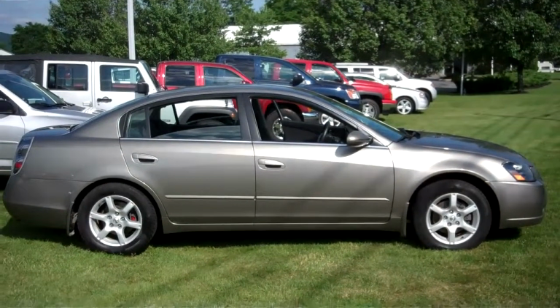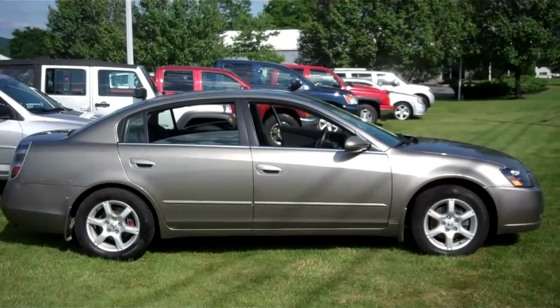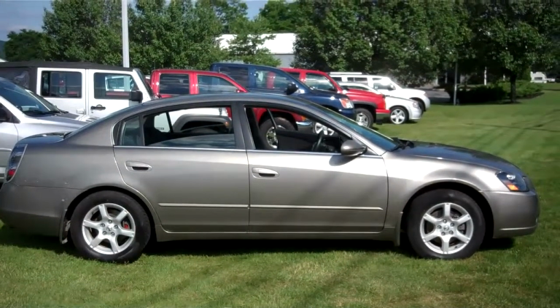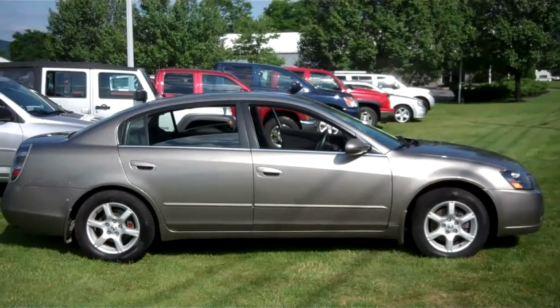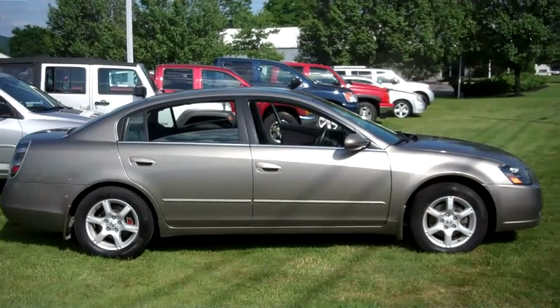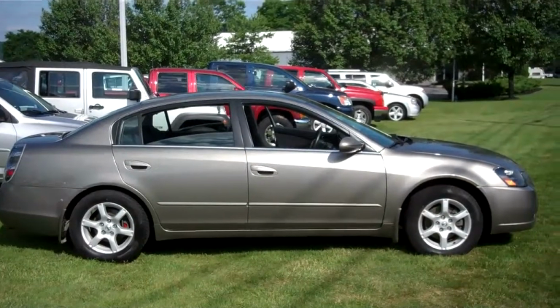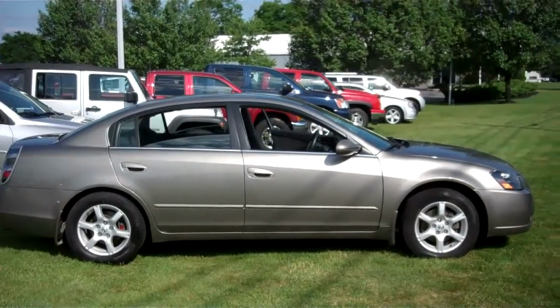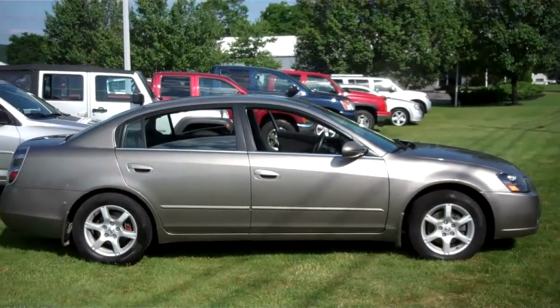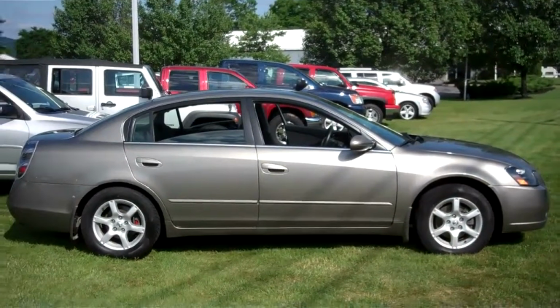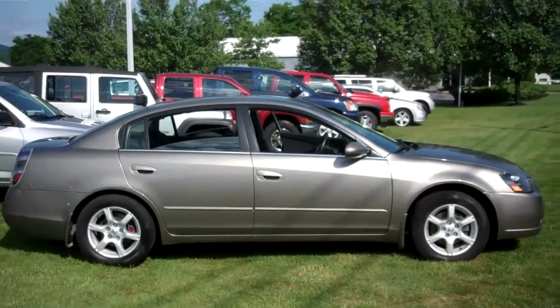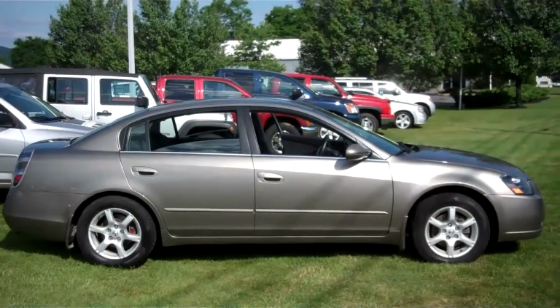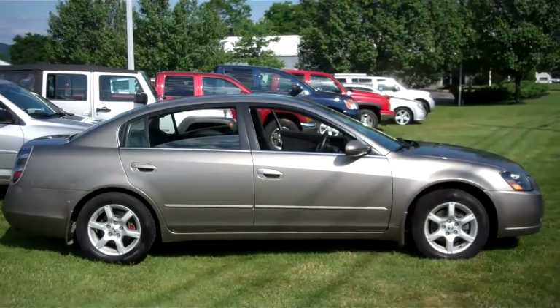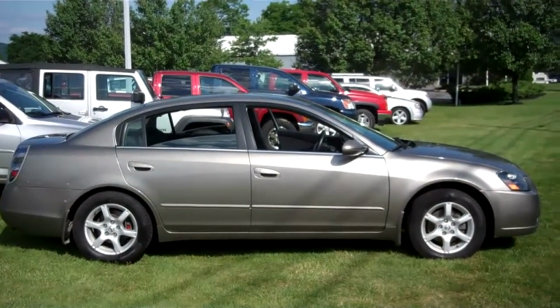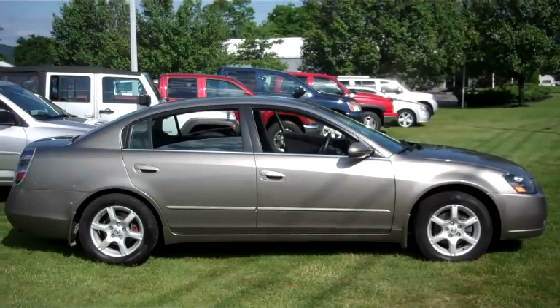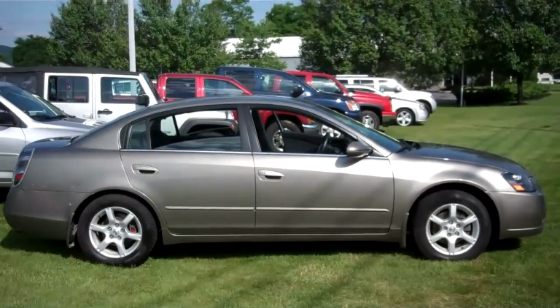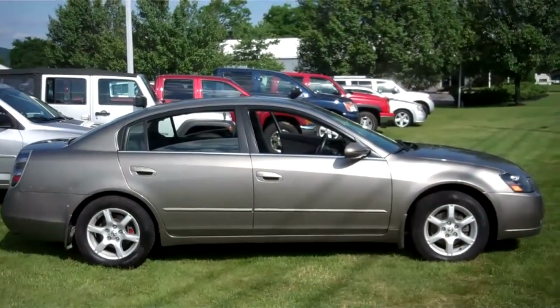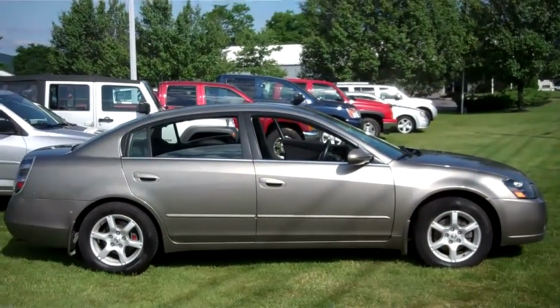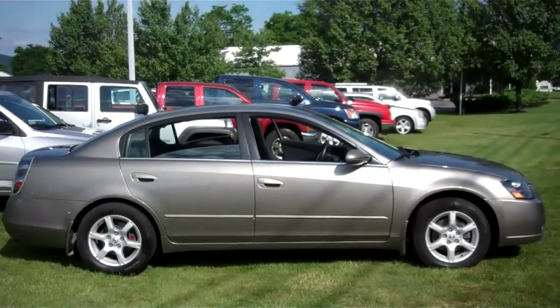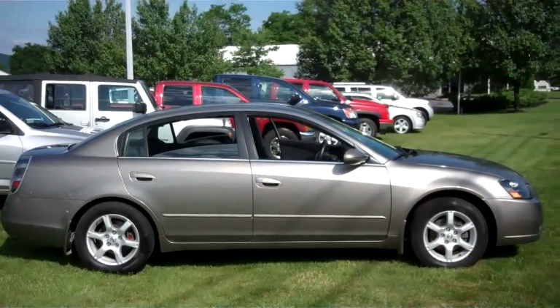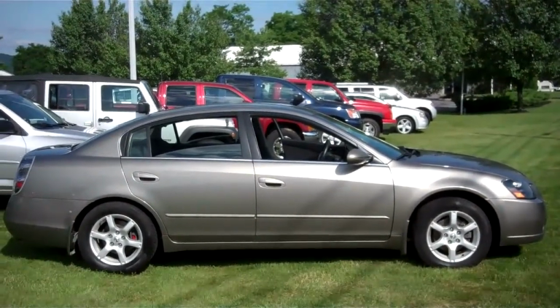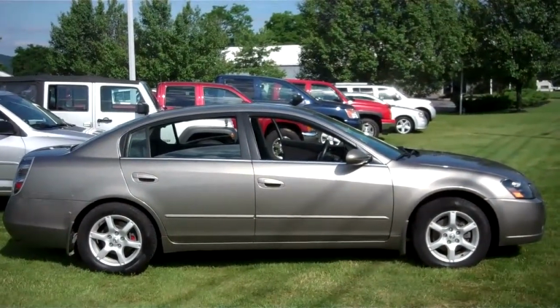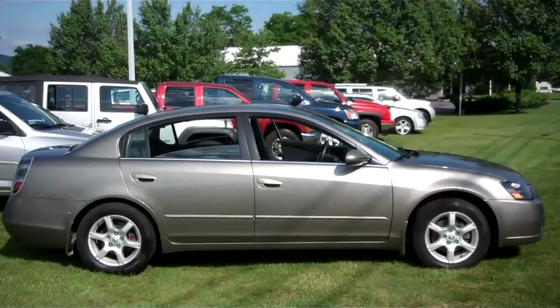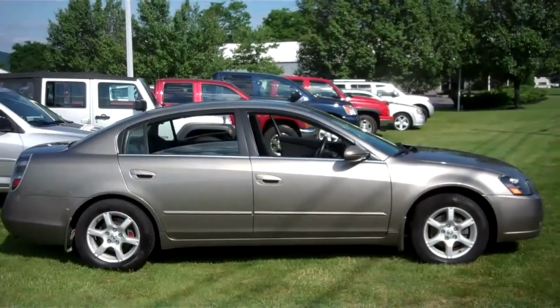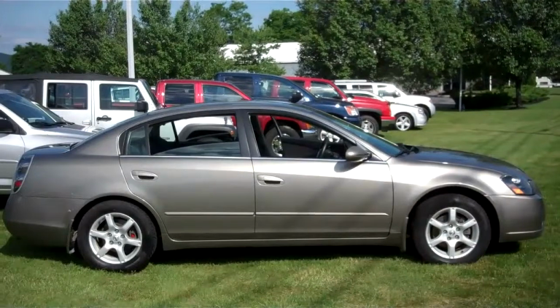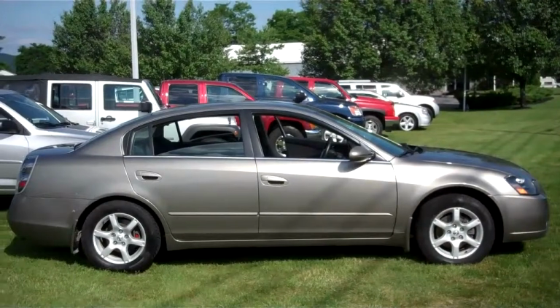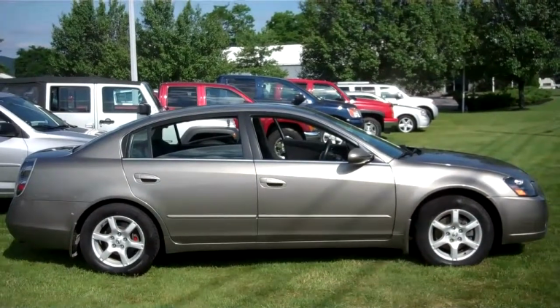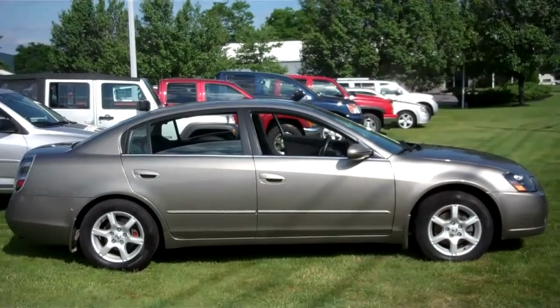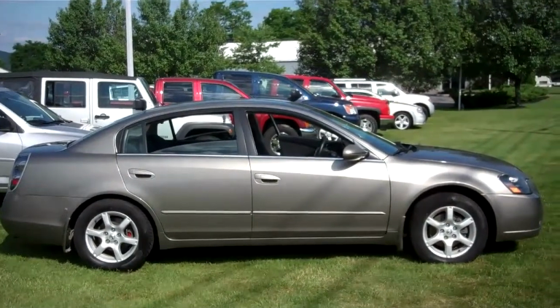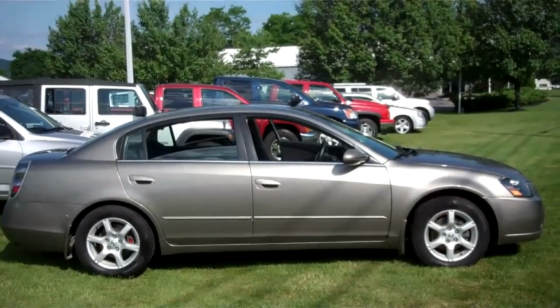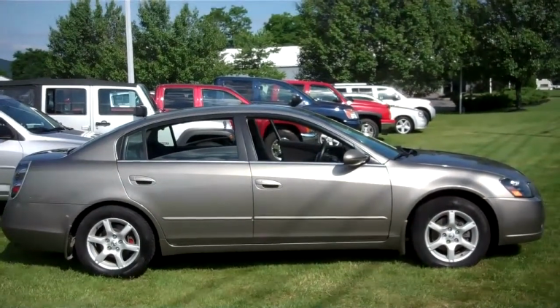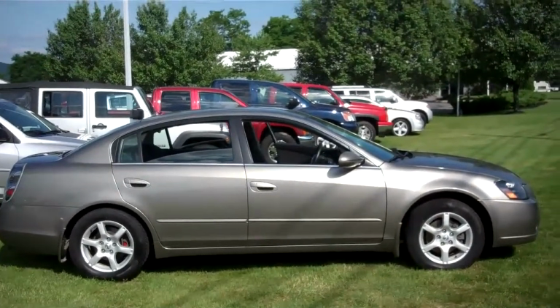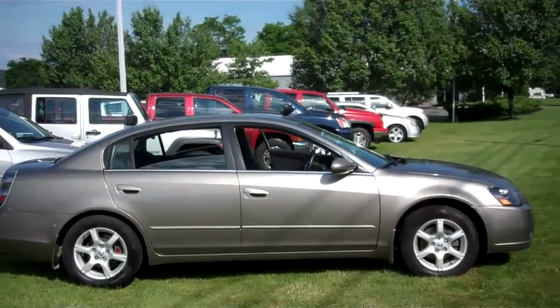Hi, this is Bridget at Nissan of State College and here is the 2006 Nissan Altima 2.5 S Special Edition in Pewter.